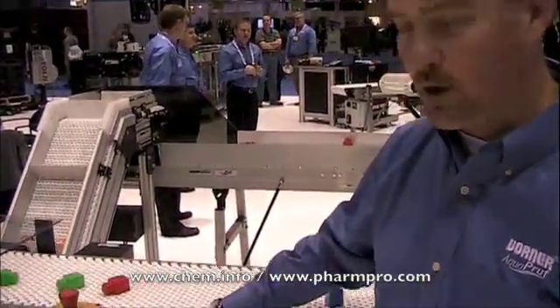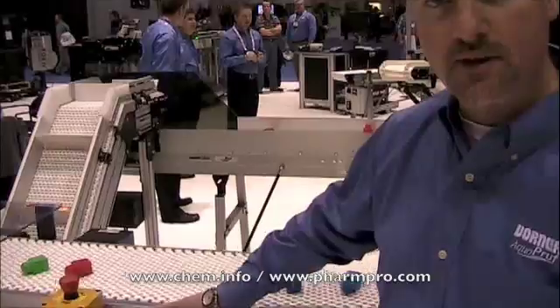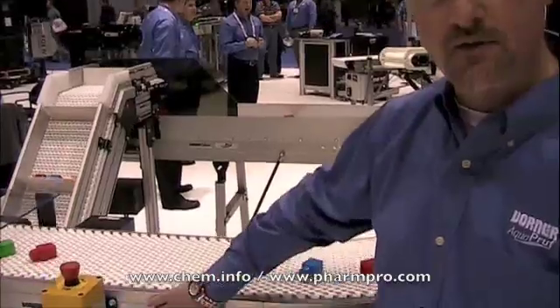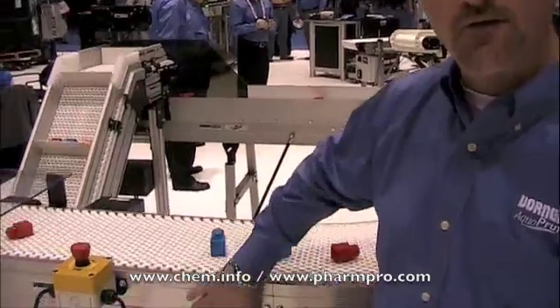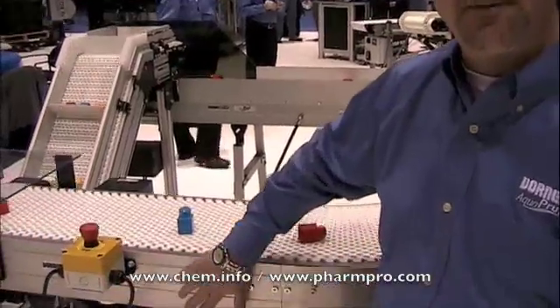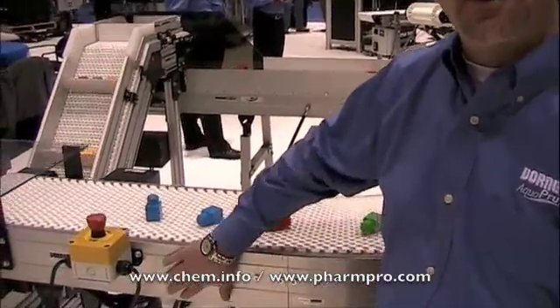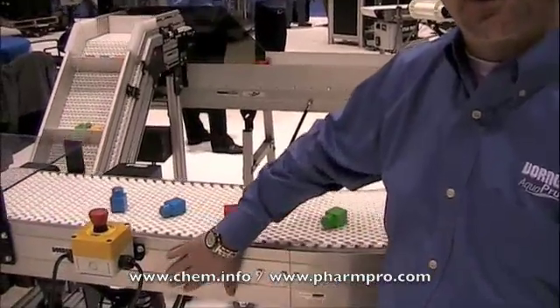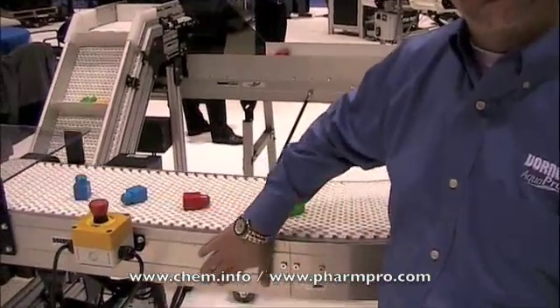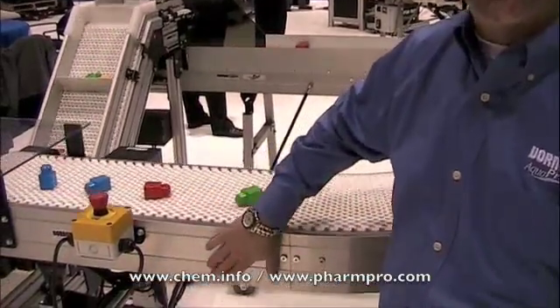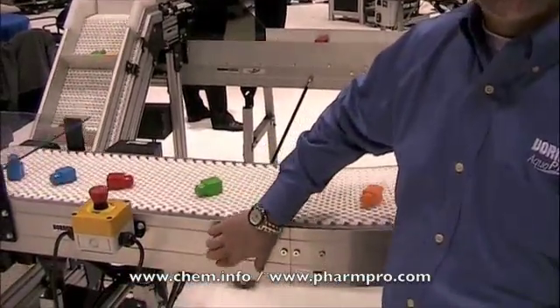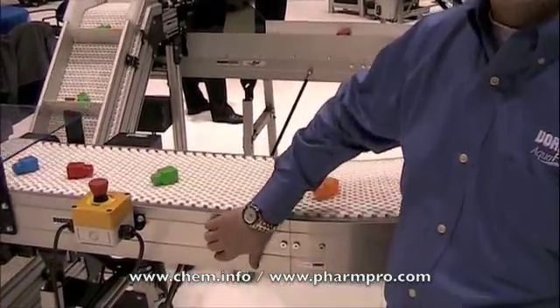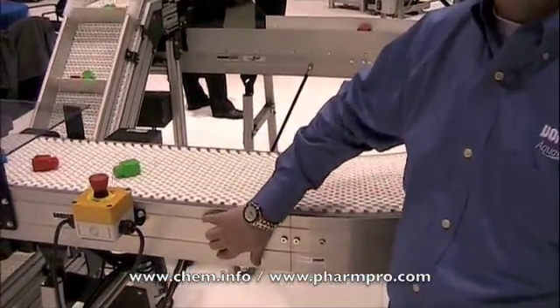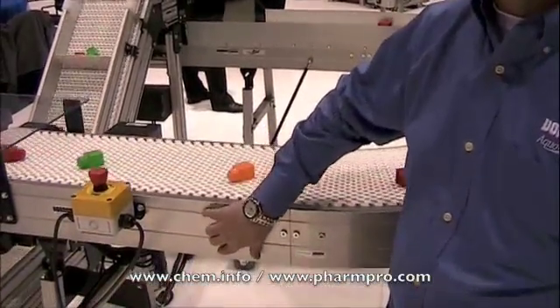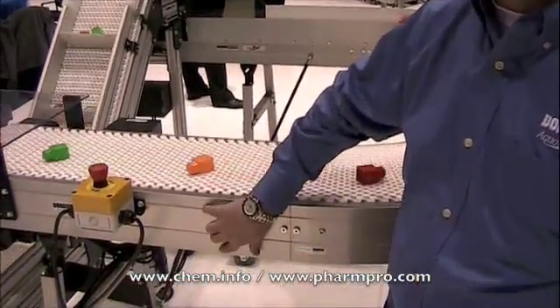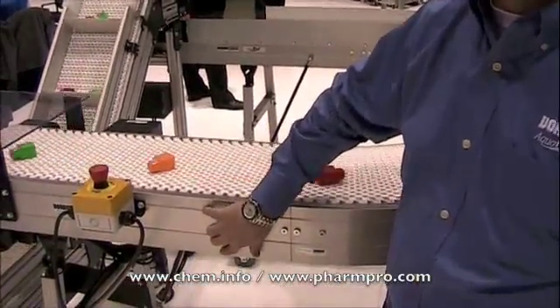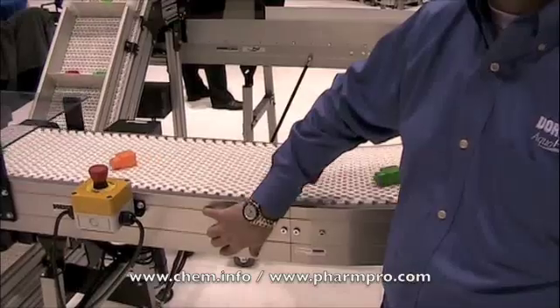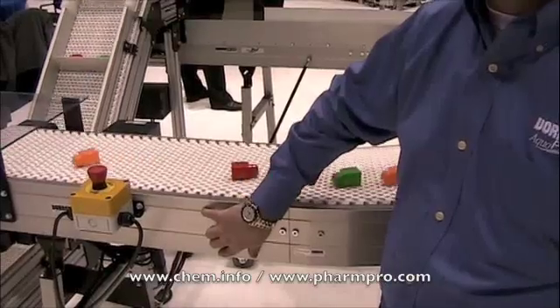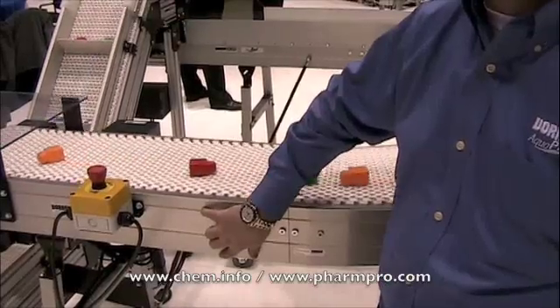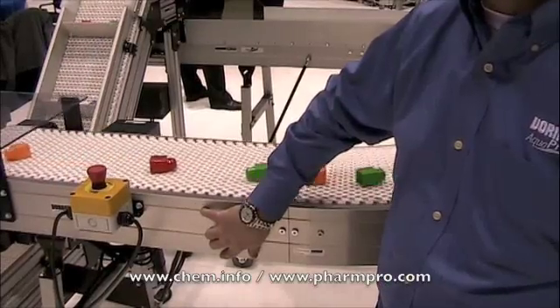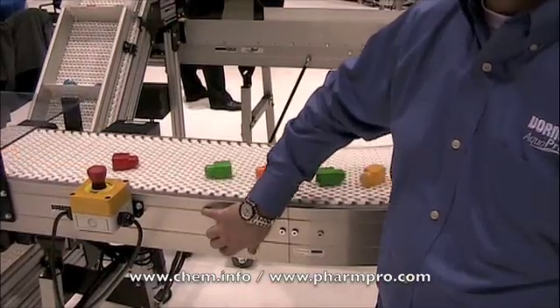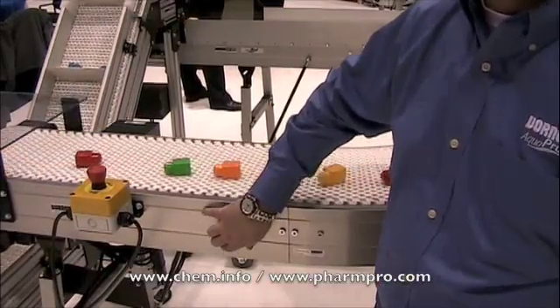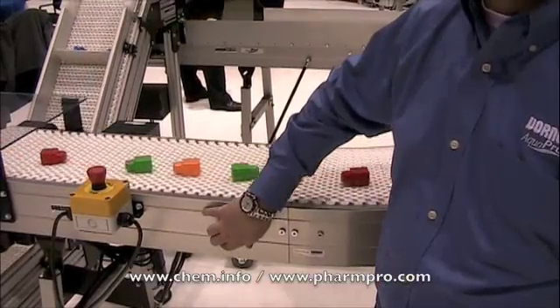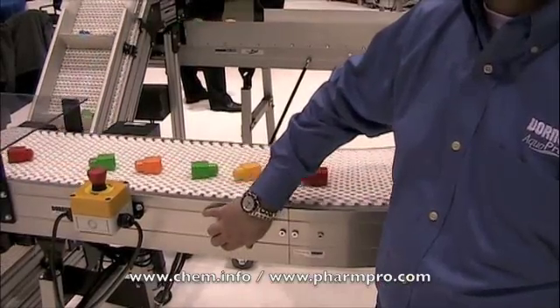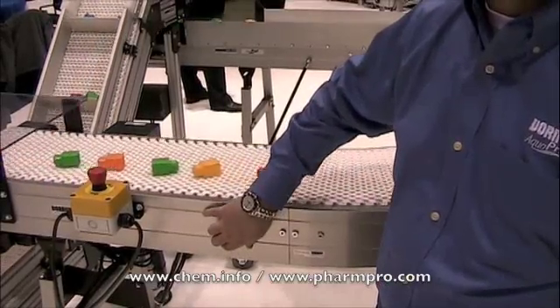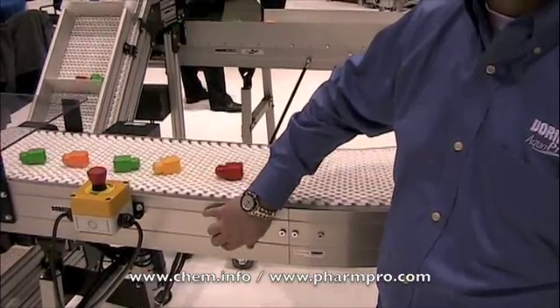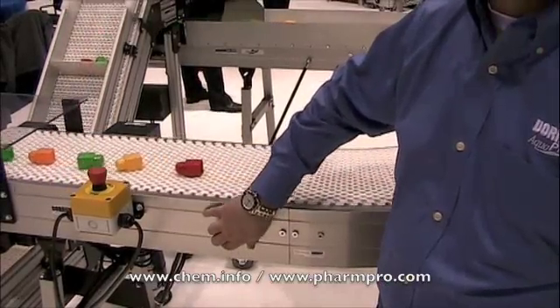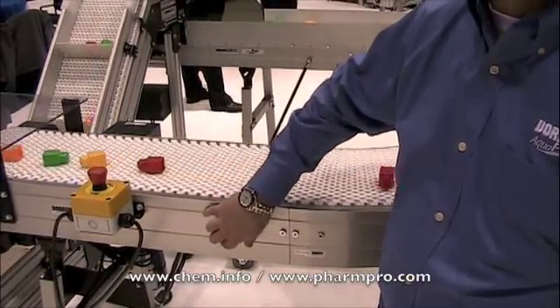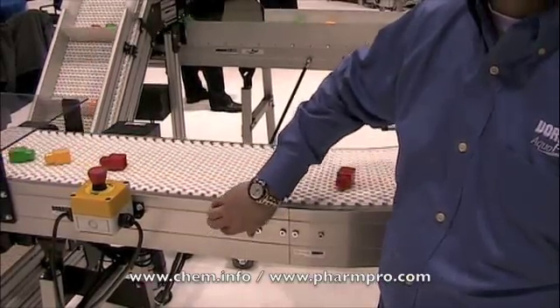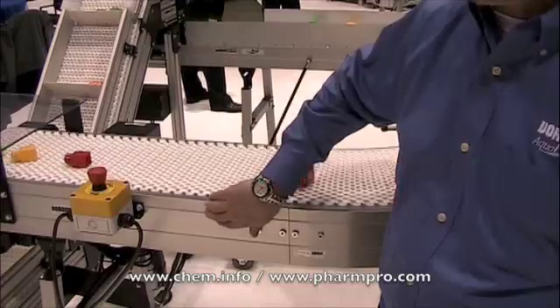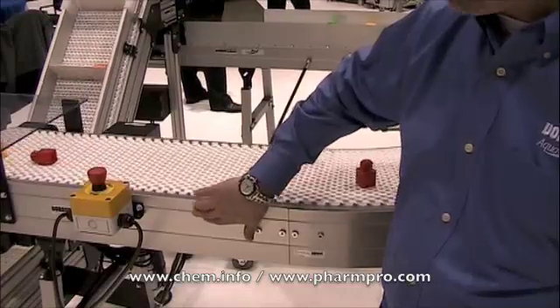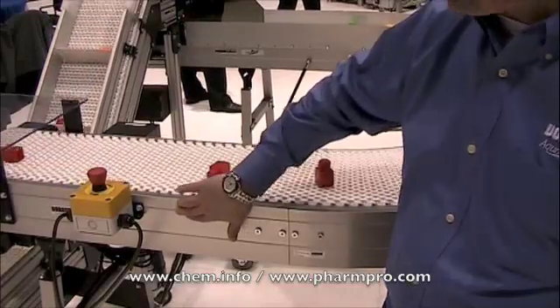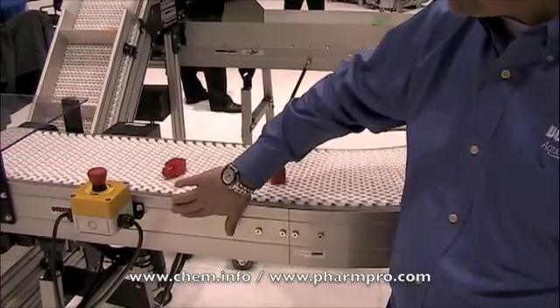You'll notice that the conveyor frame is completely smooth. You'll also see two indentations. These two indents indicate where our smart slot is.